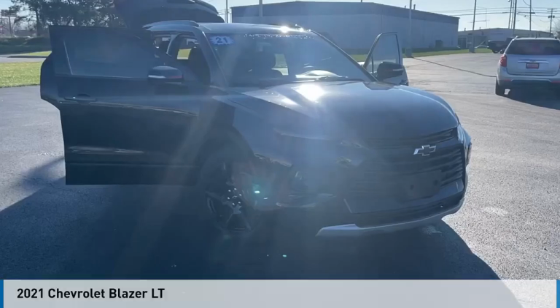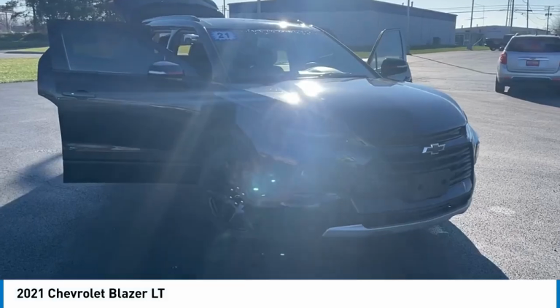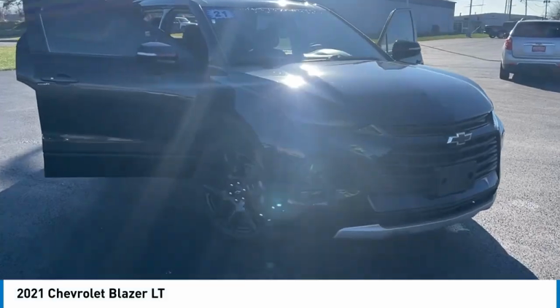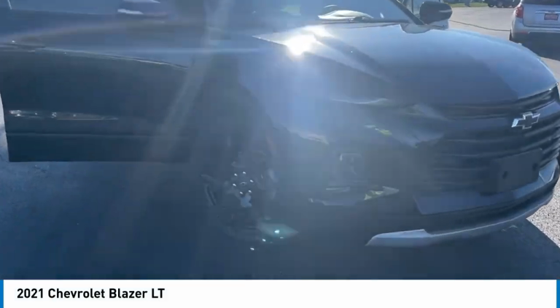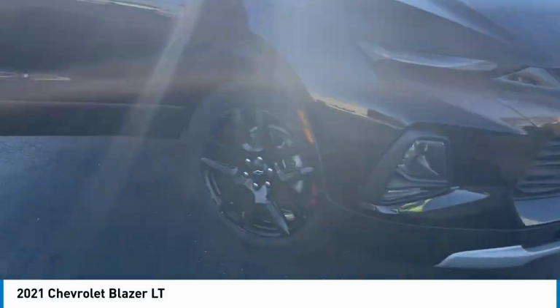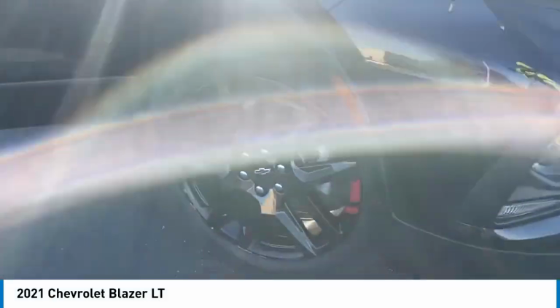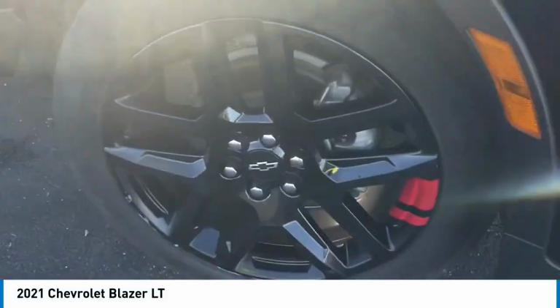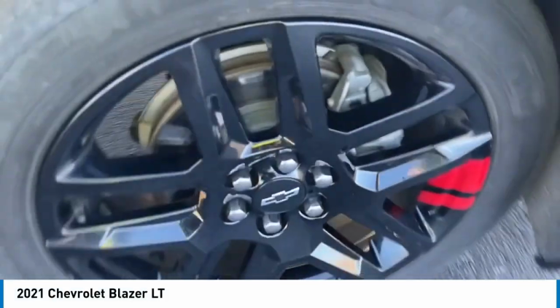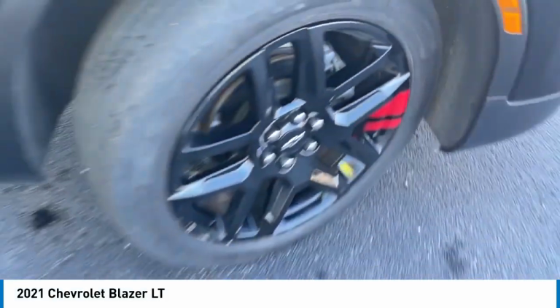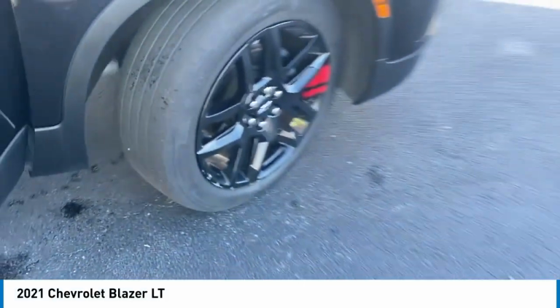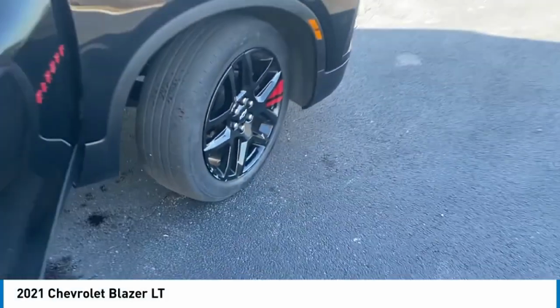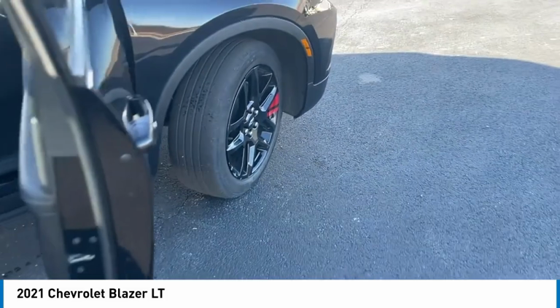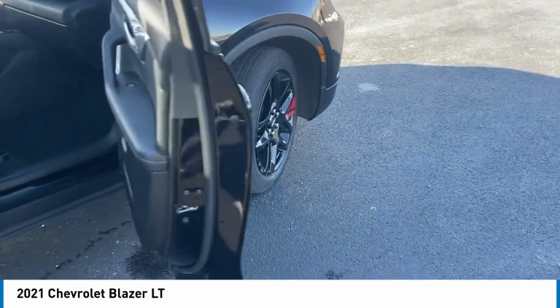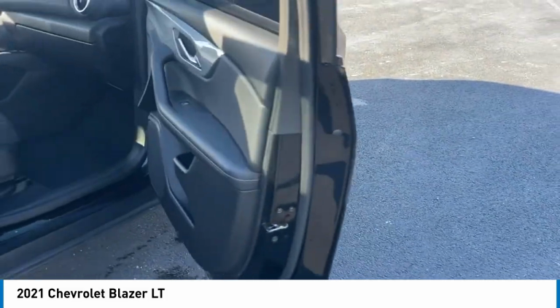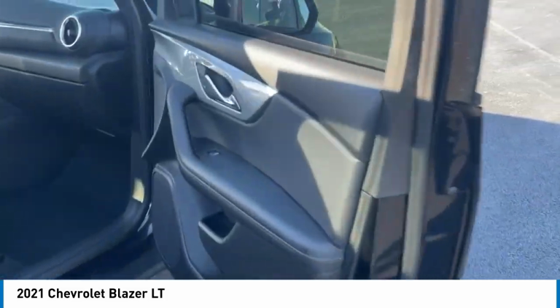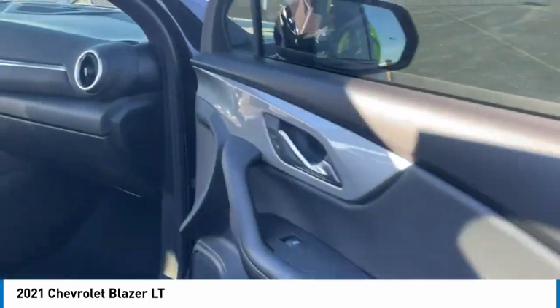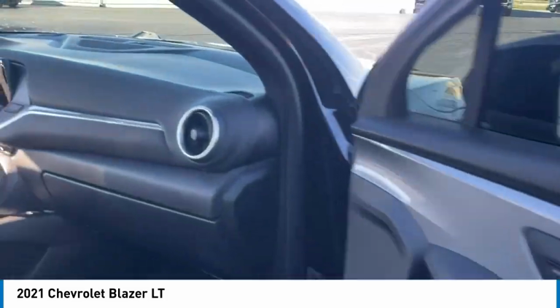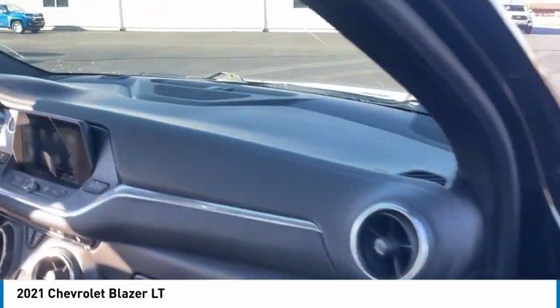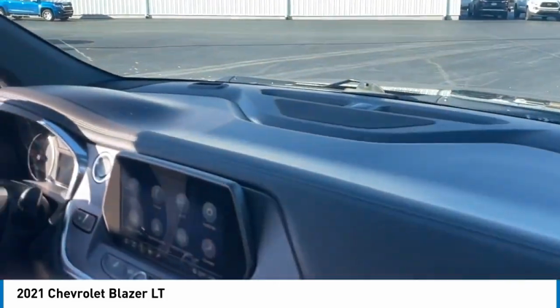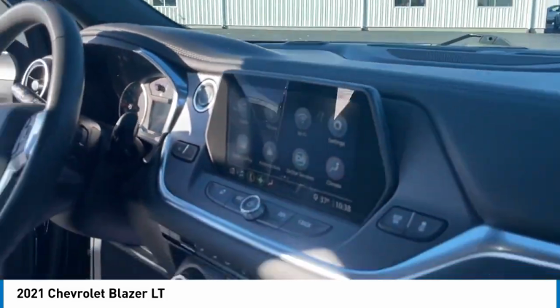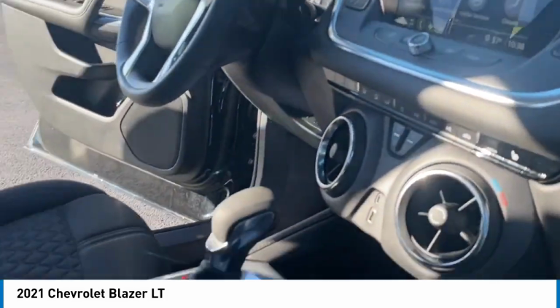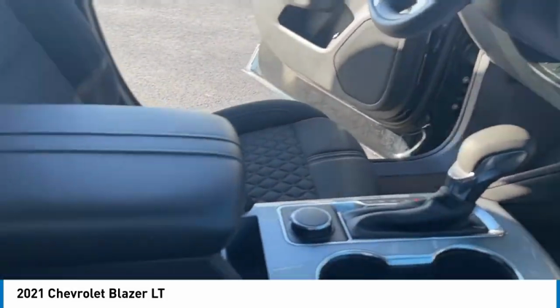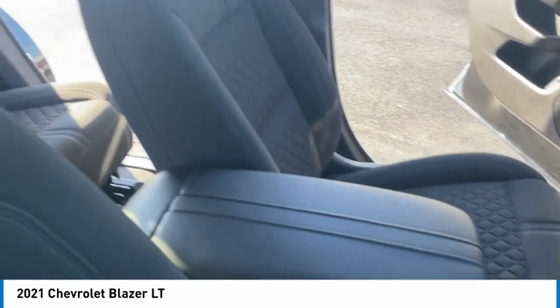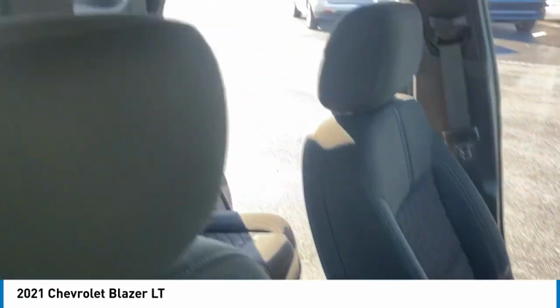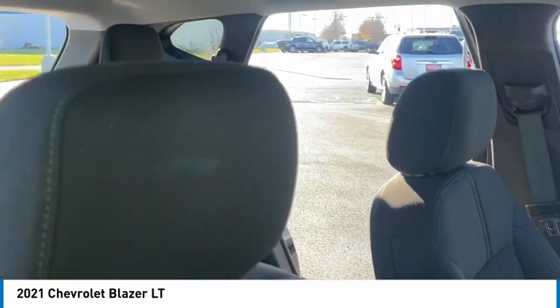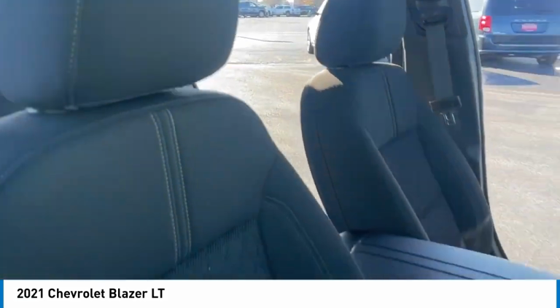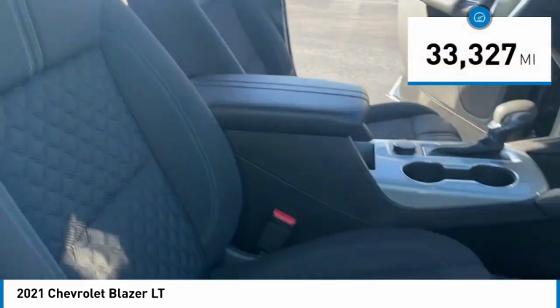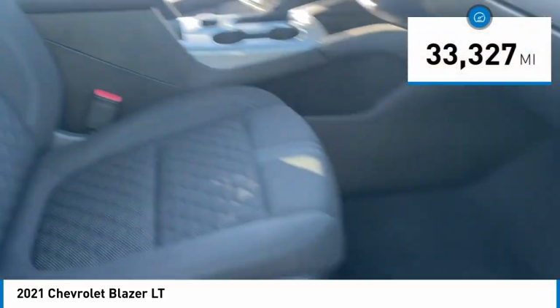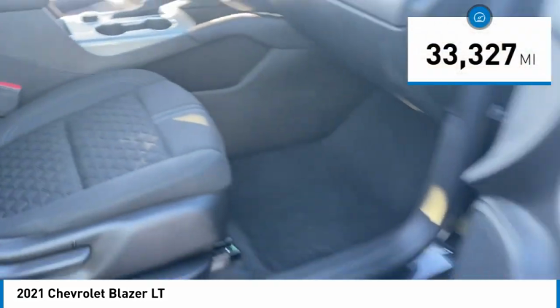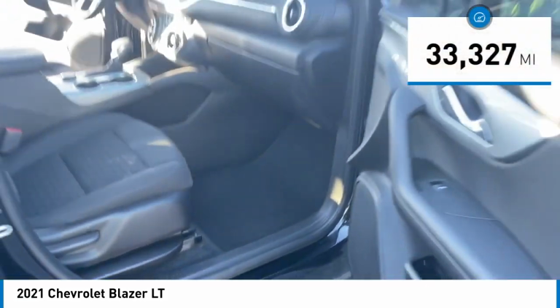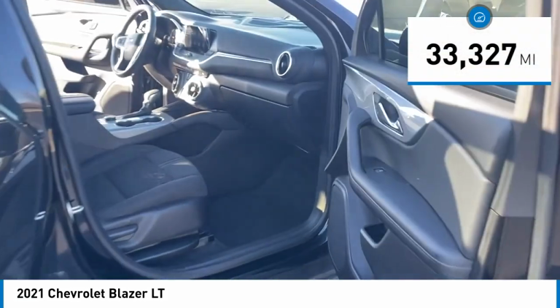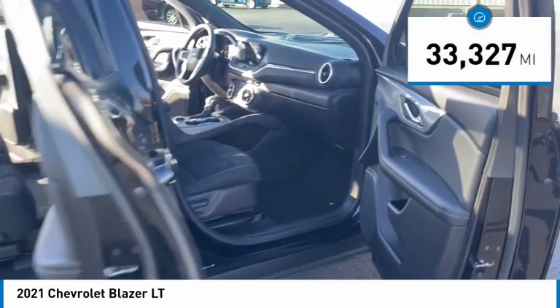Looking for the right vehicle? Check out the 2021 Blazer. The Chevrolet Blazer is fun to drive around town, comfortable to ride in, and decently capable off-road. This vehicle has less than 35,000 miles.